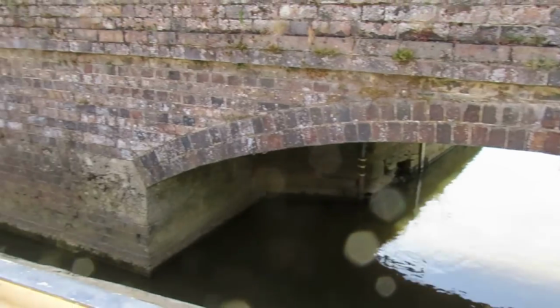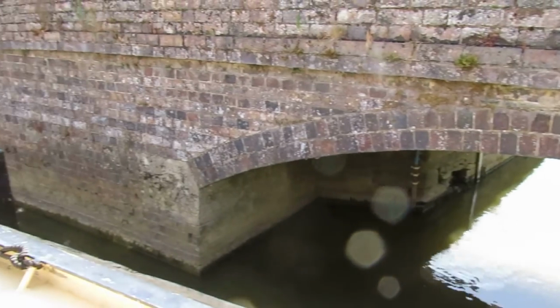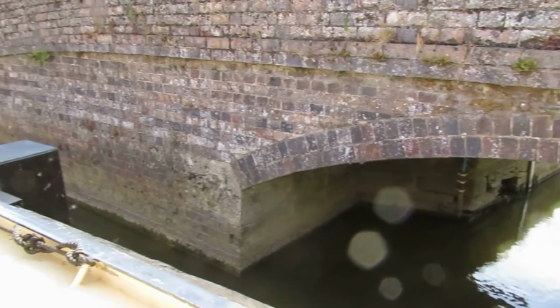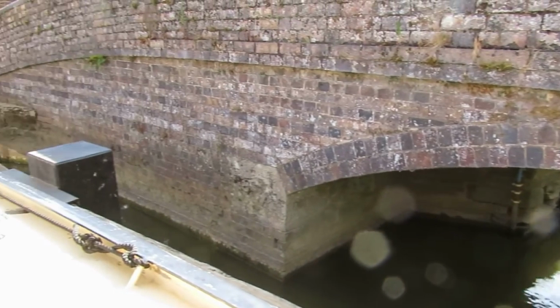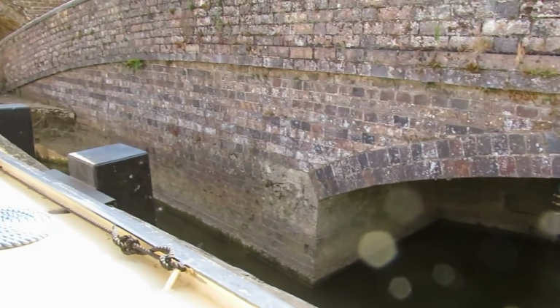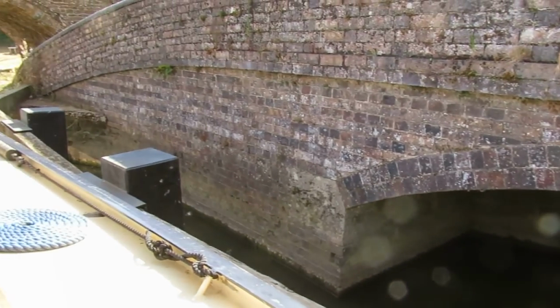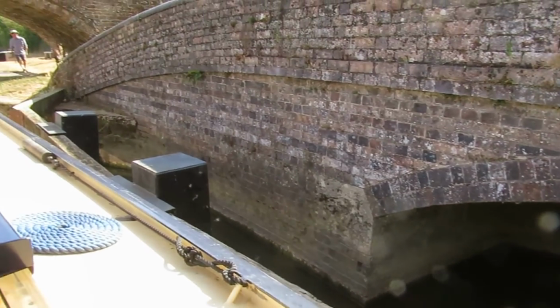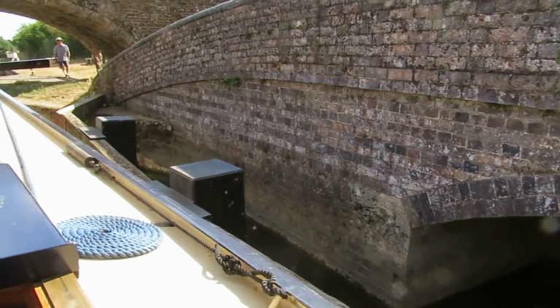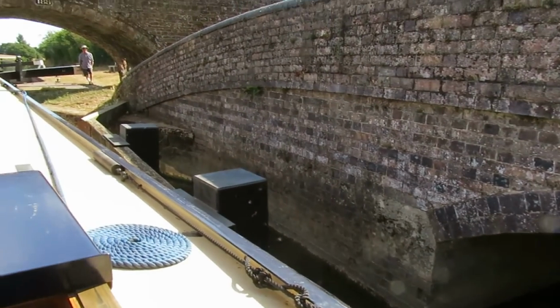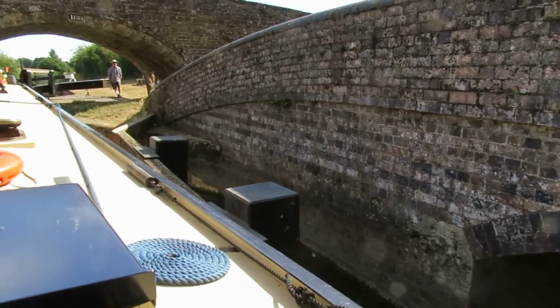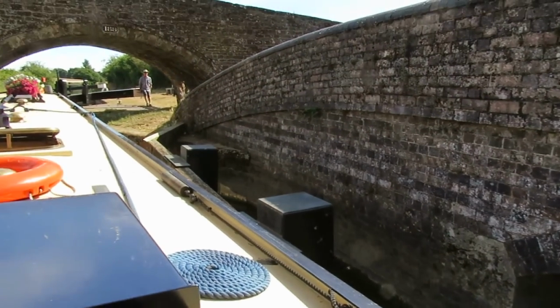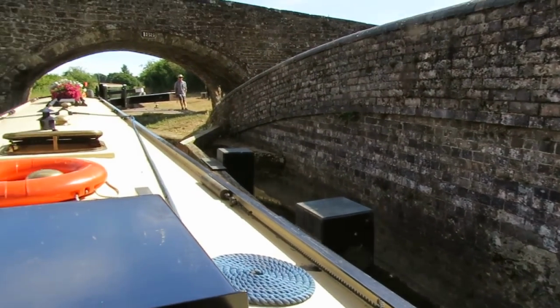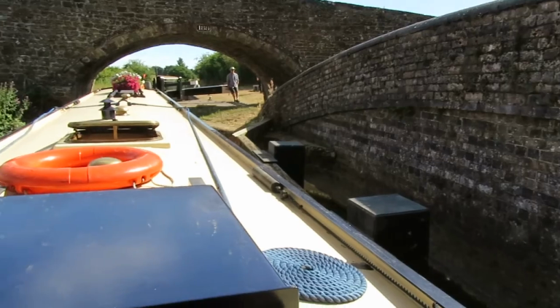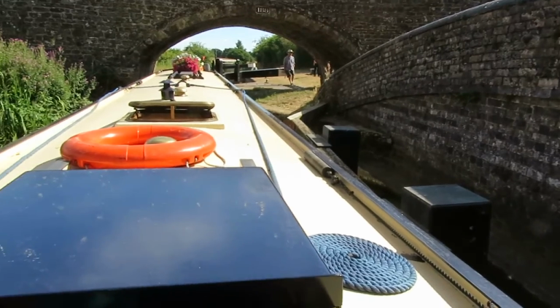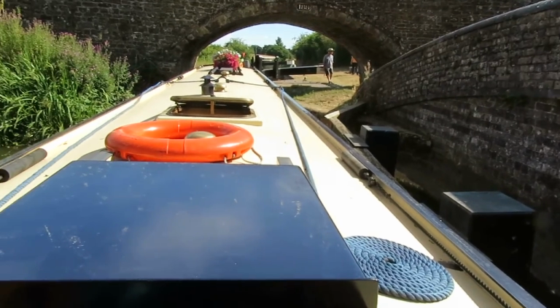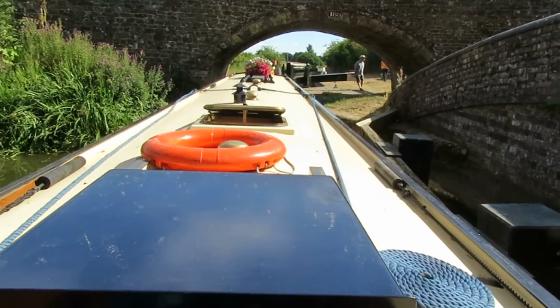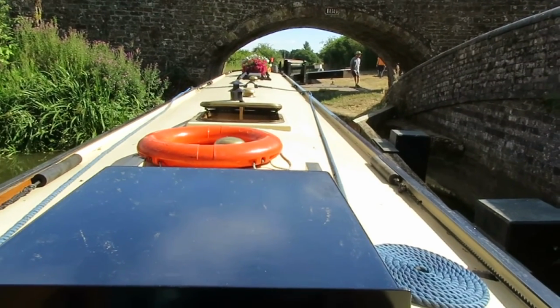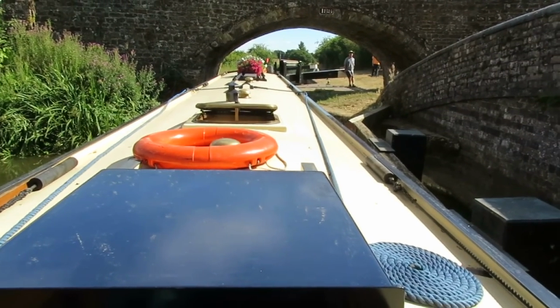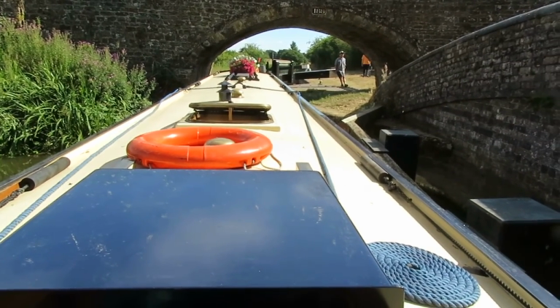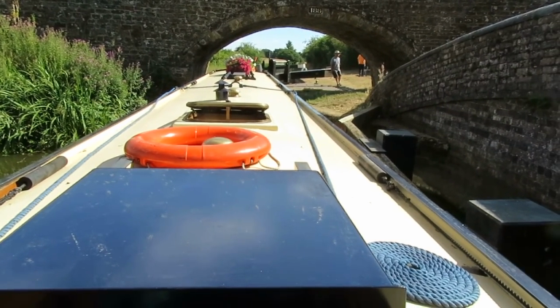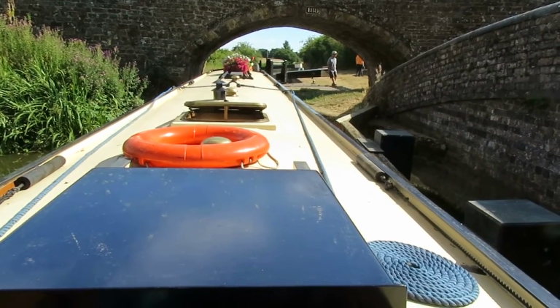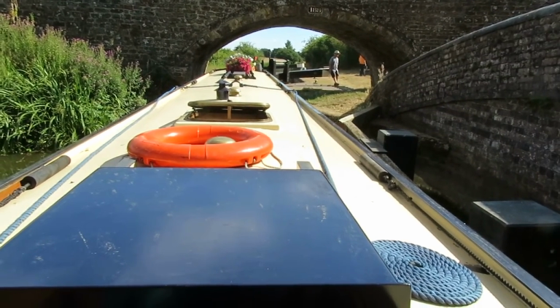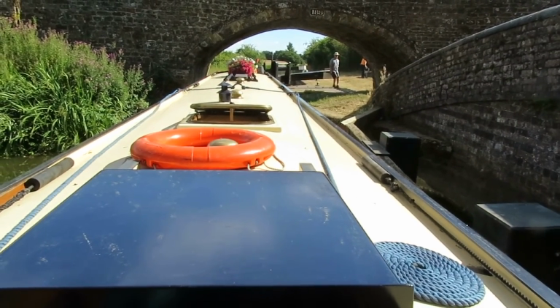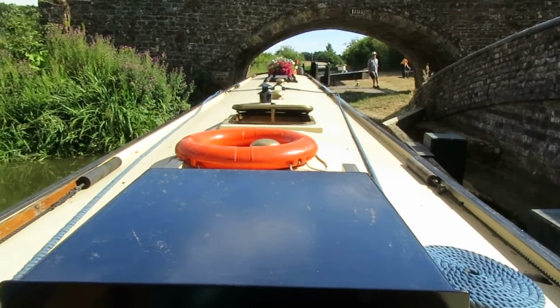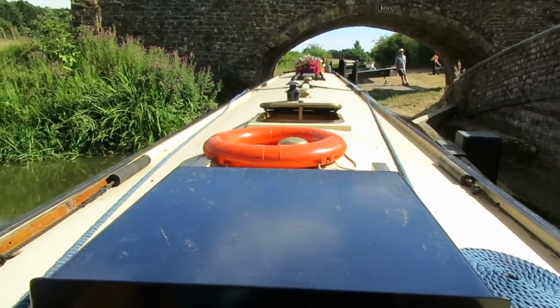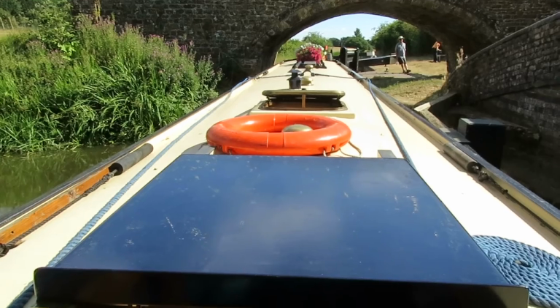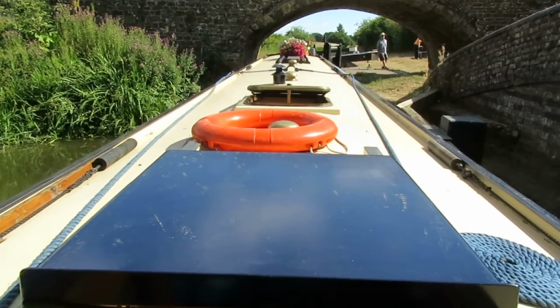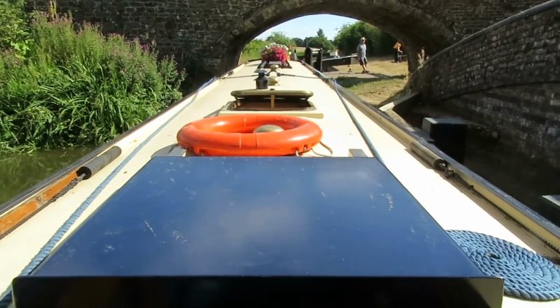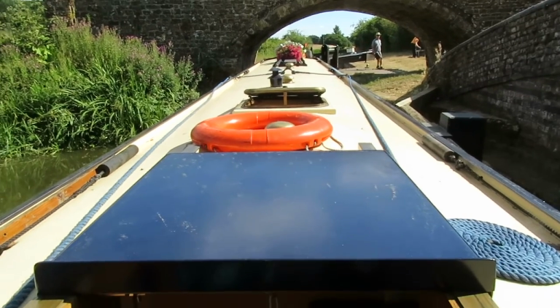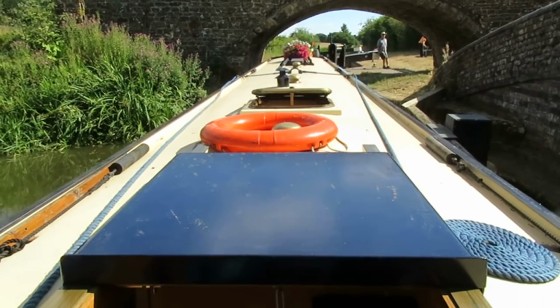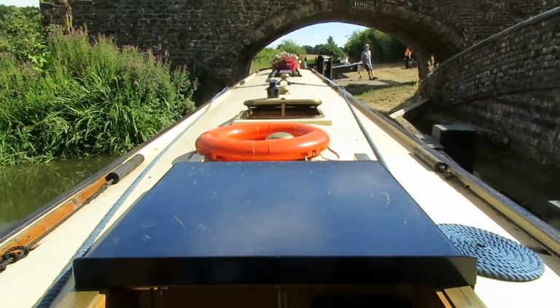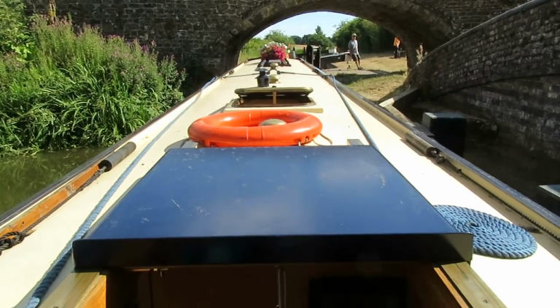So we go through here. I'm just going to take the boat into a lock under there and just go back up a bit.